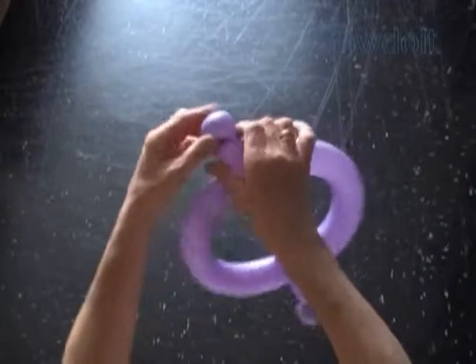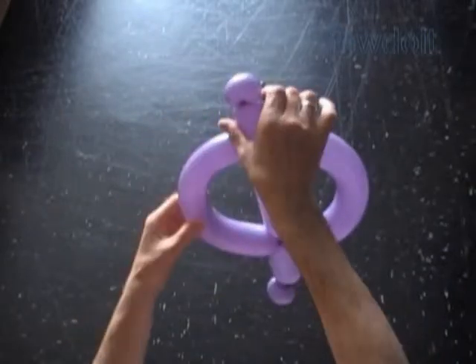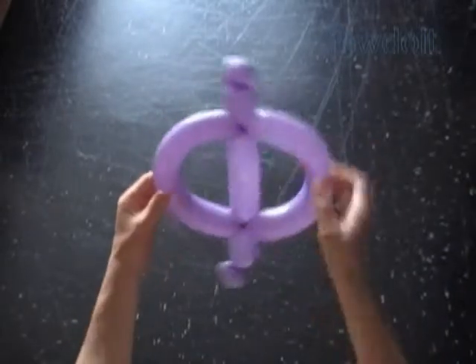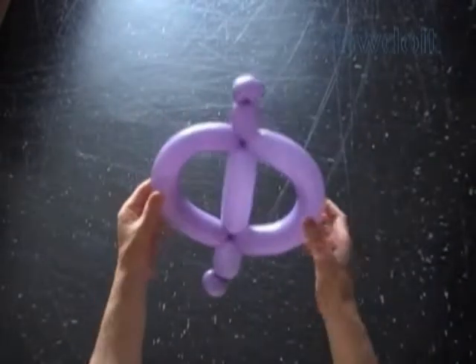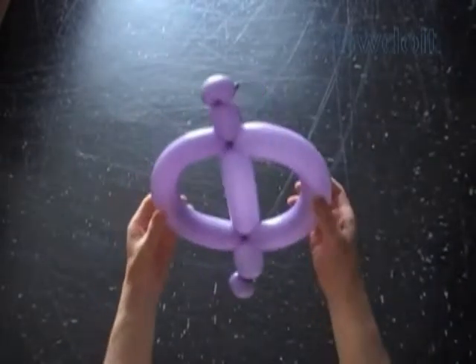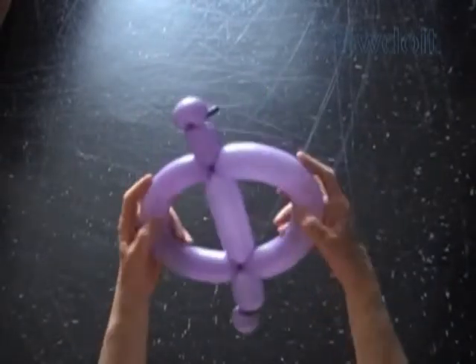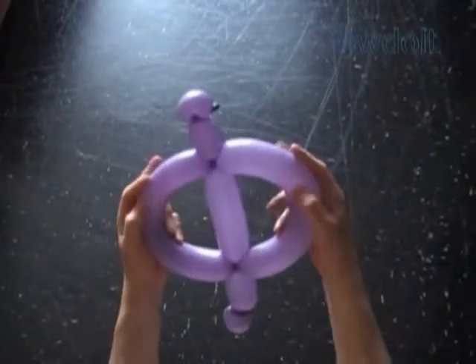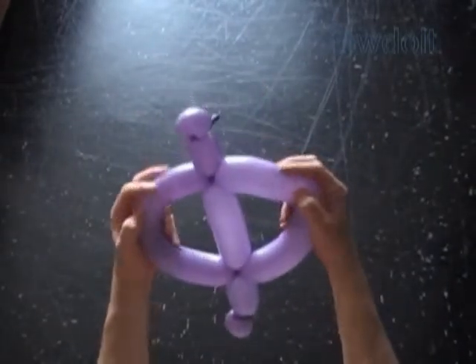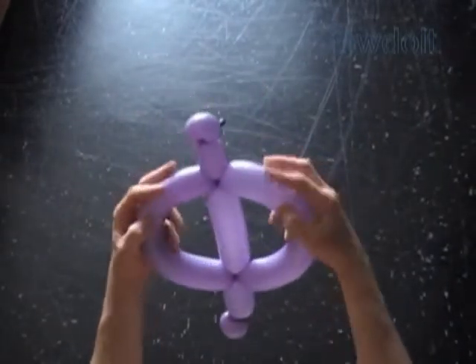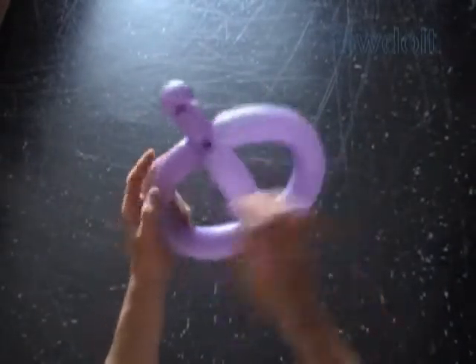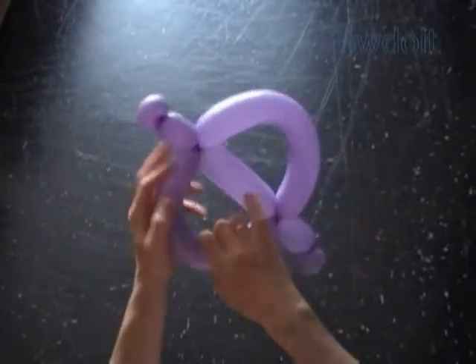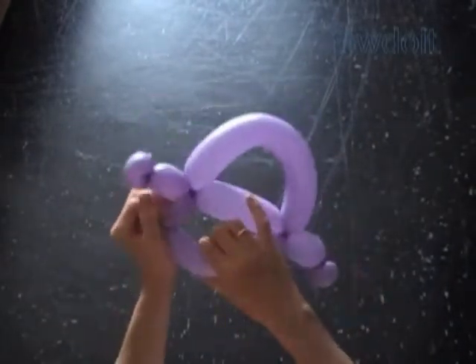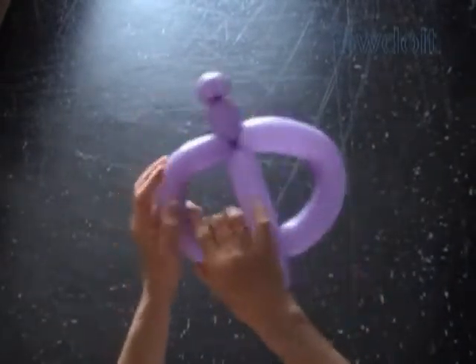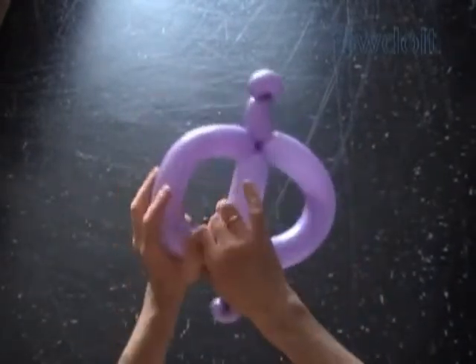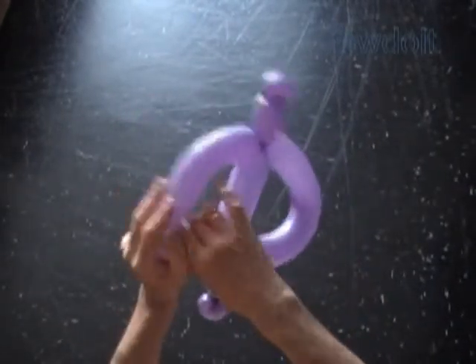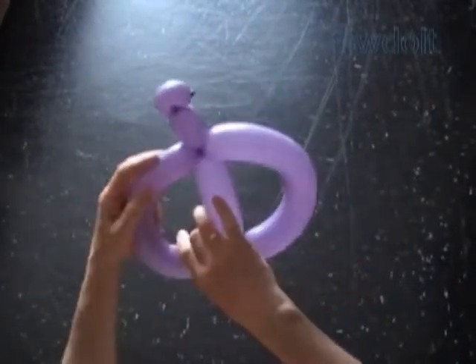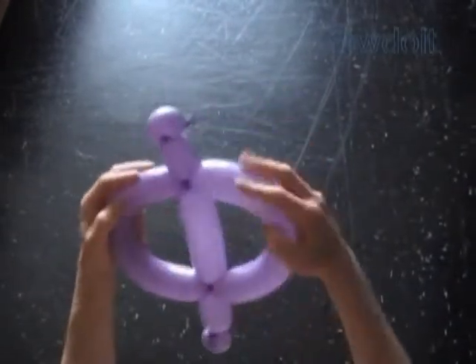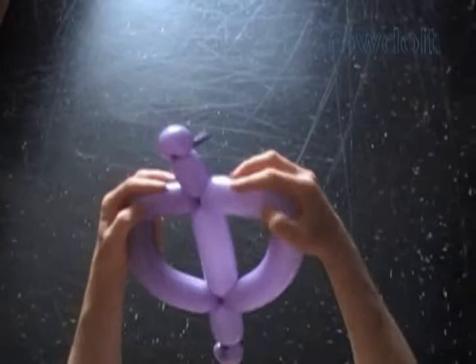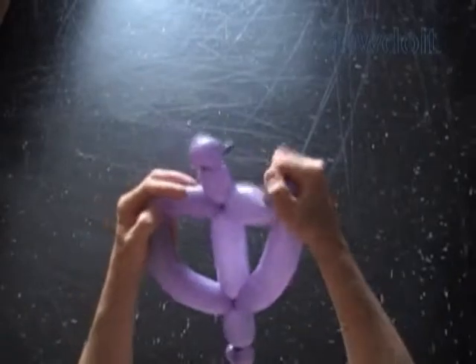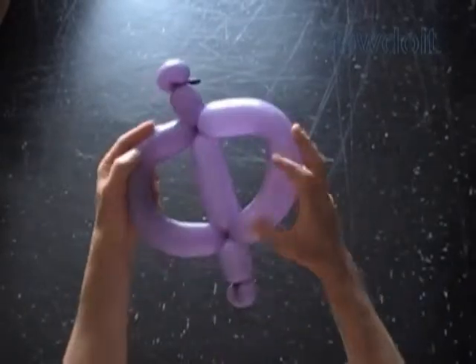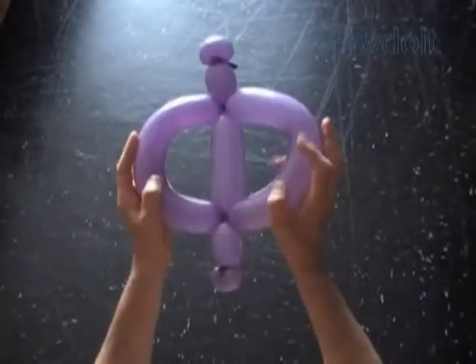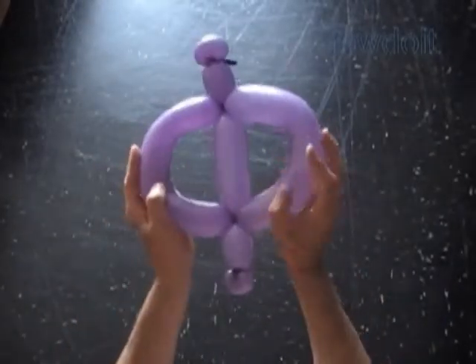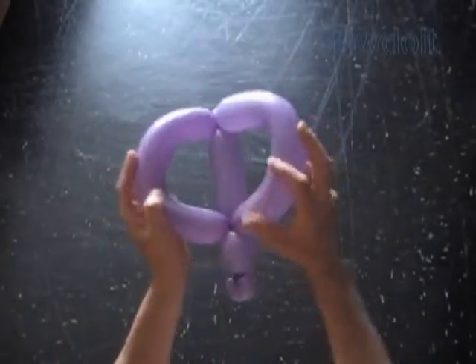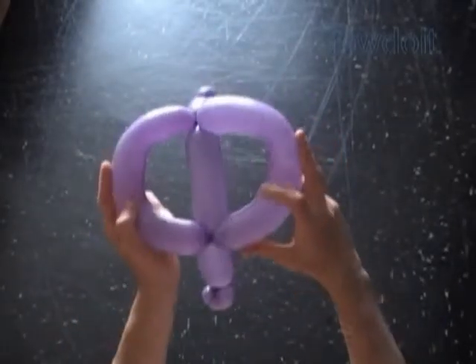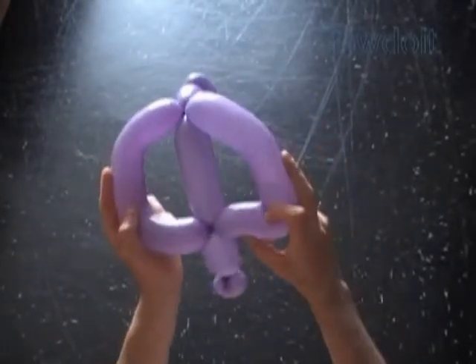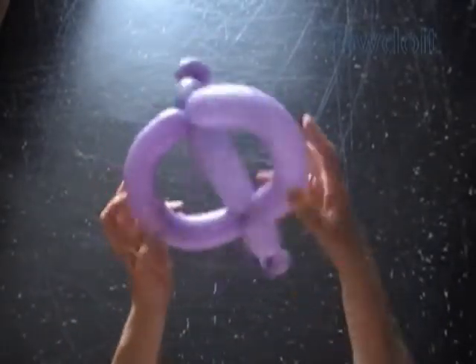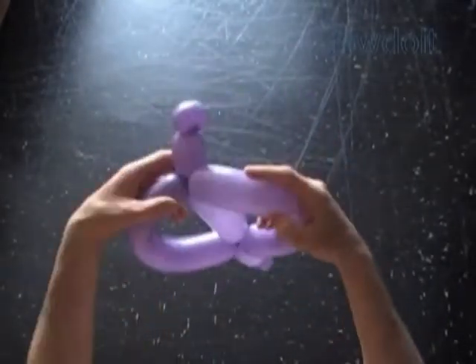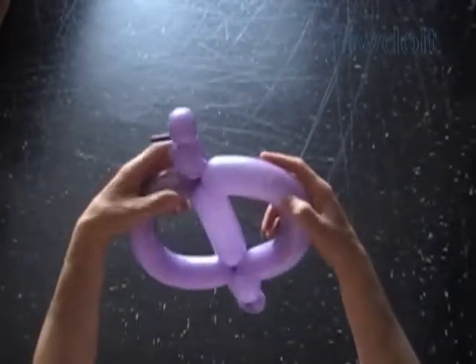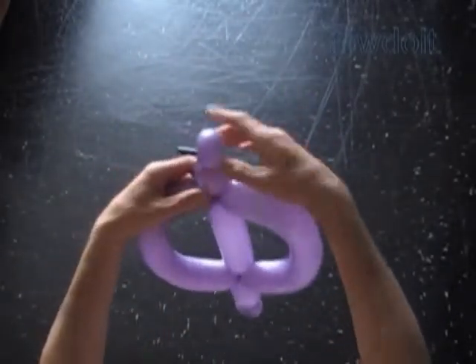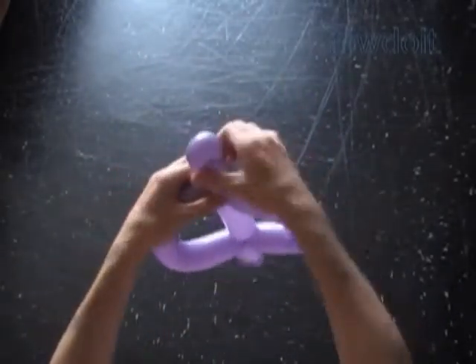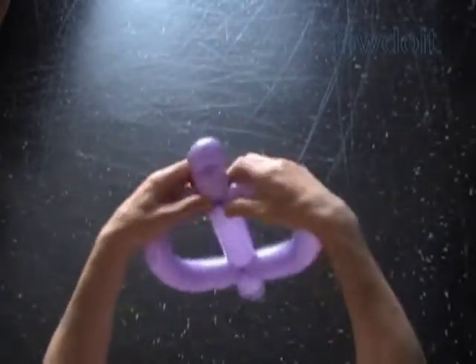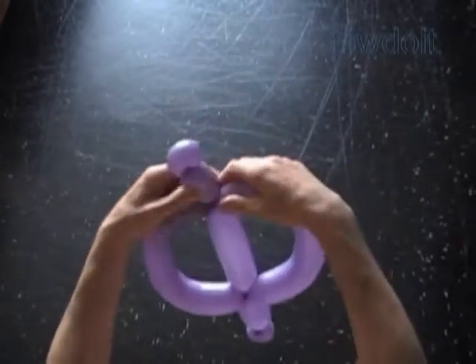Now we can cut off the rest of the balloon and tie off the end. We can also bend the fourth and the fifth bubbles to shape them properly.